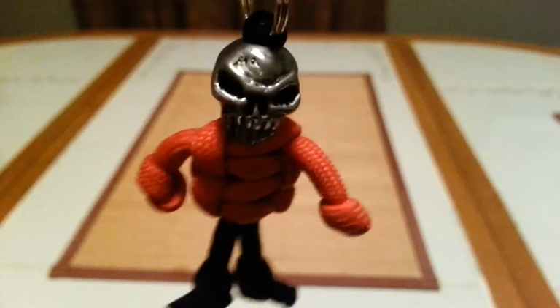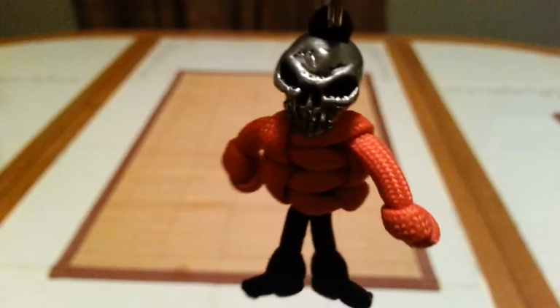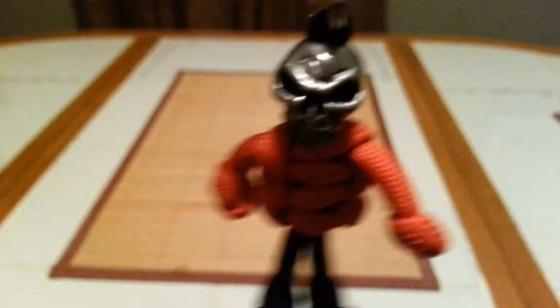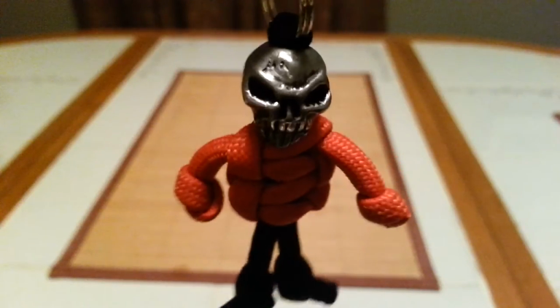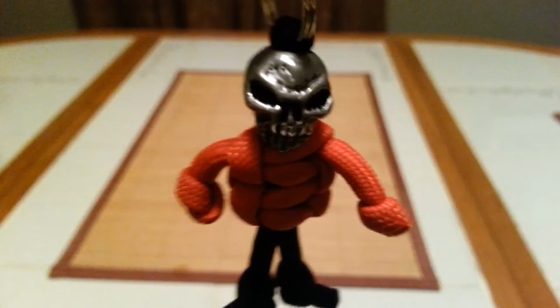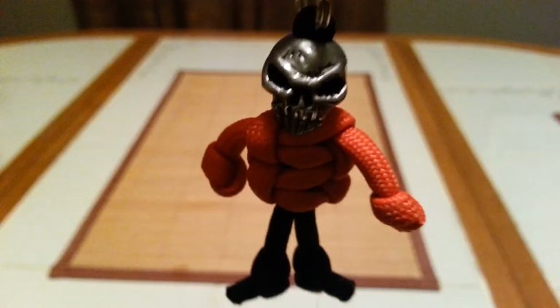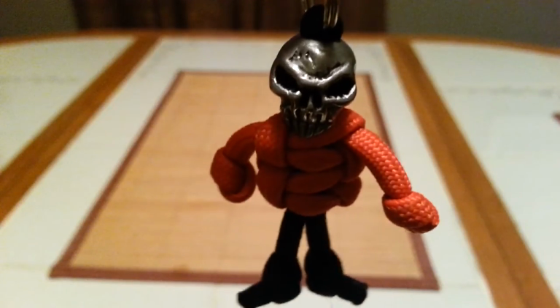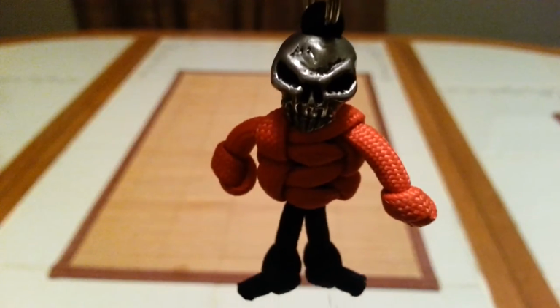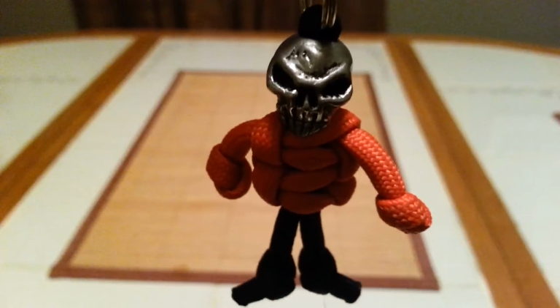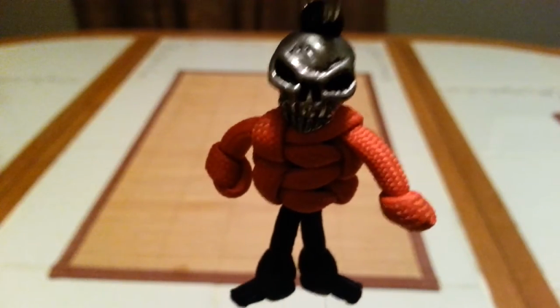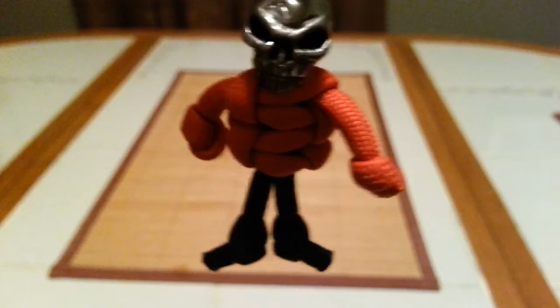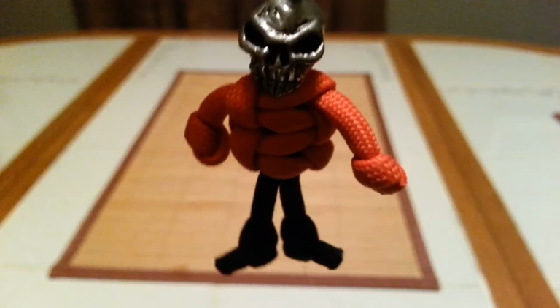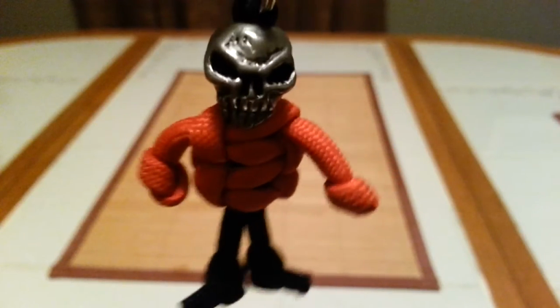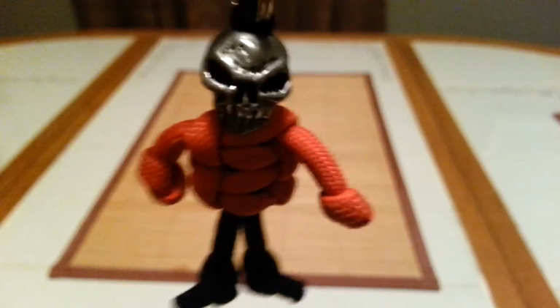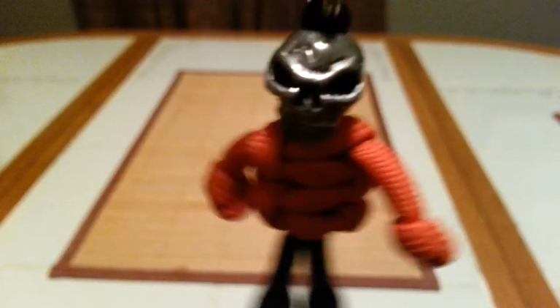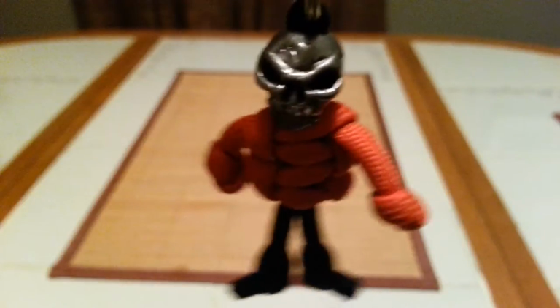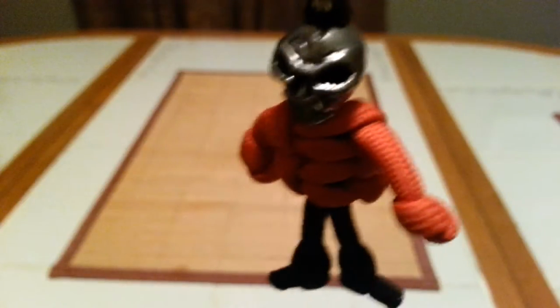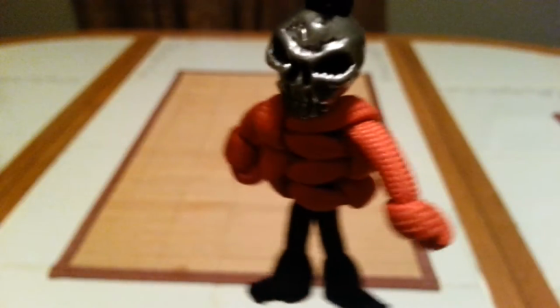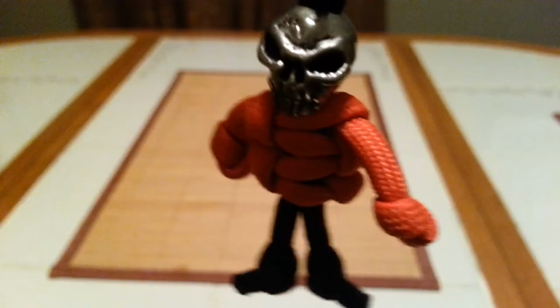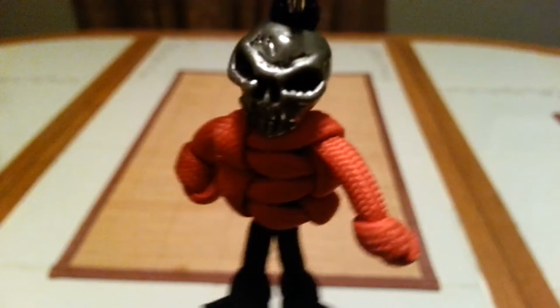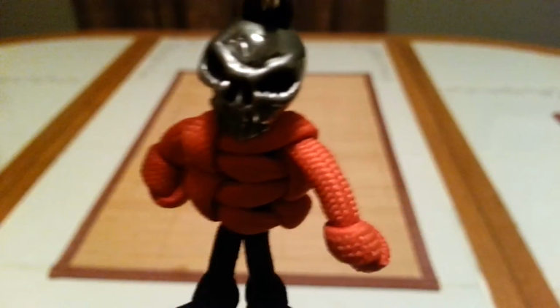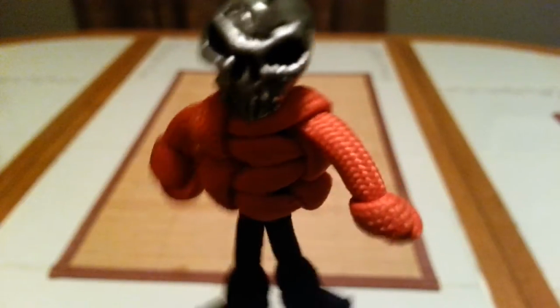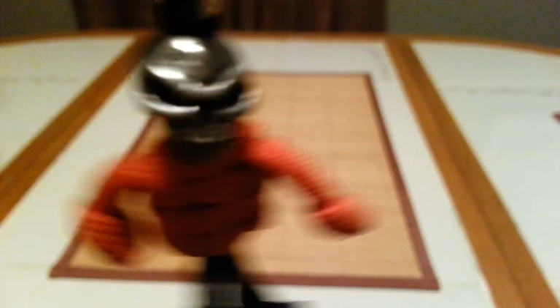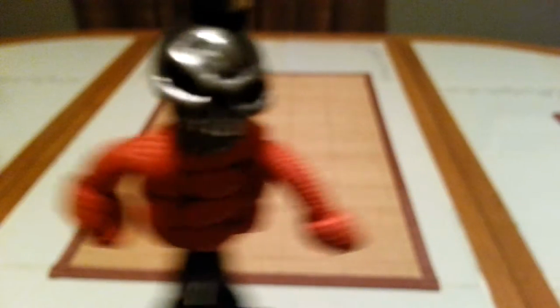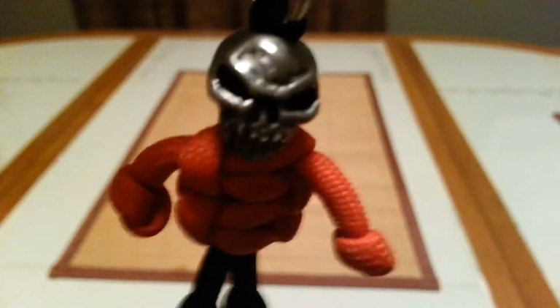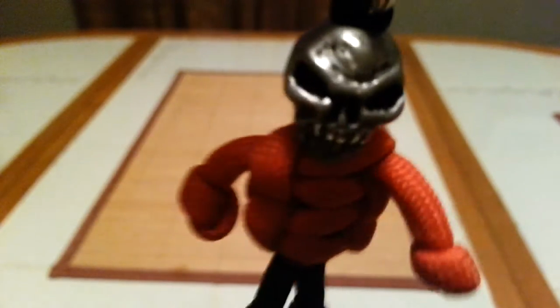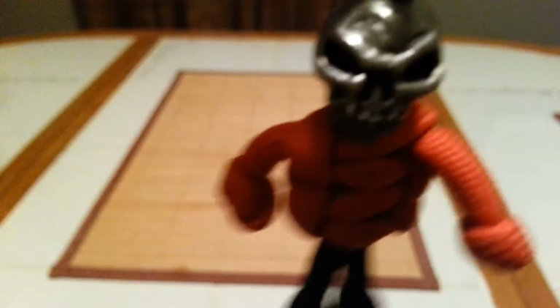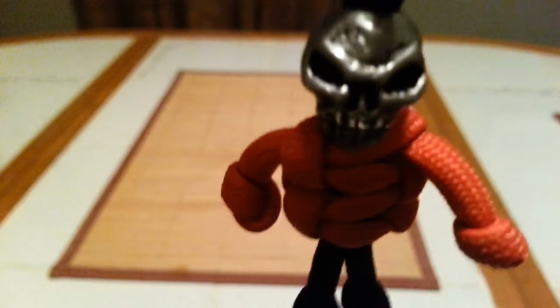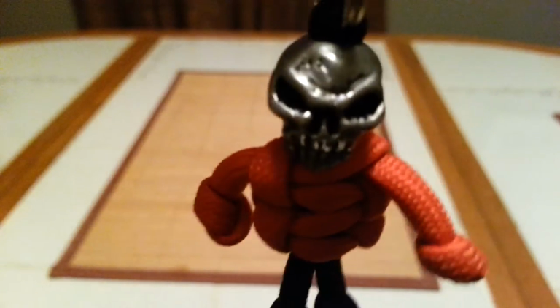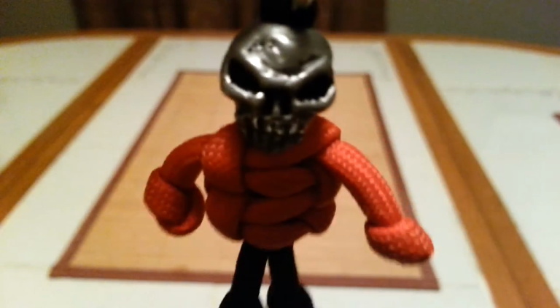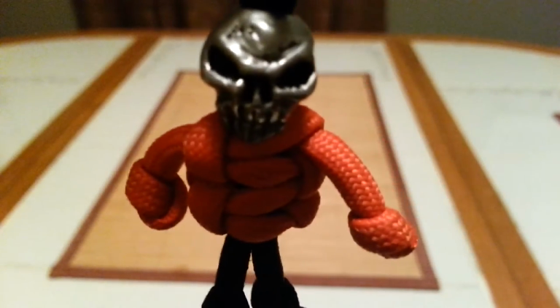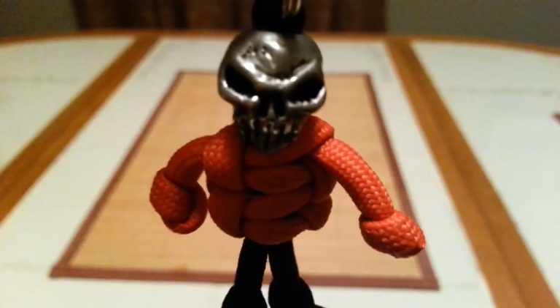Greetings Earthlings! I am Zothar, and I am the leader of the Parahordes. And if you know what's good for you, you'll pay close attention to what D-Man's got to show you.